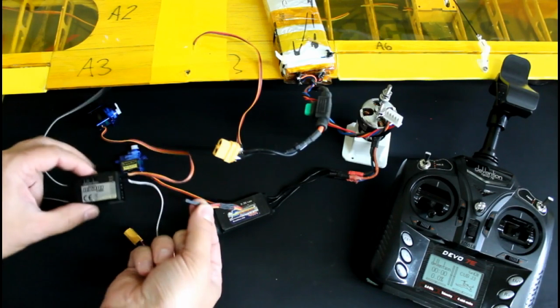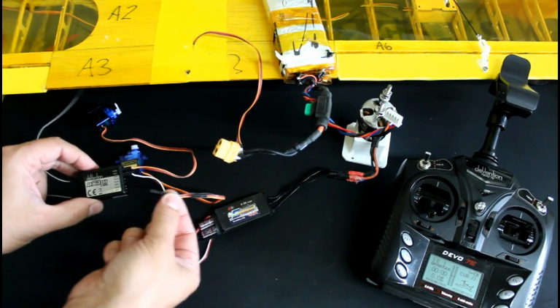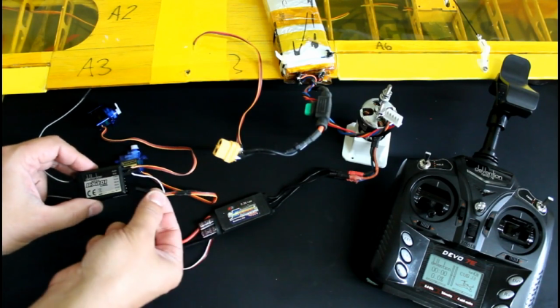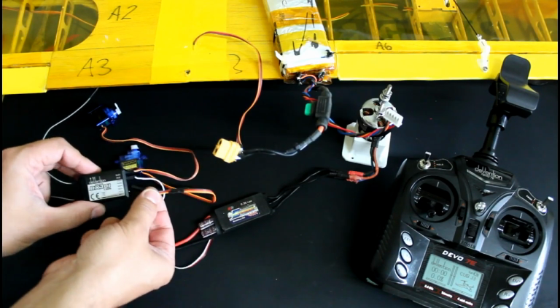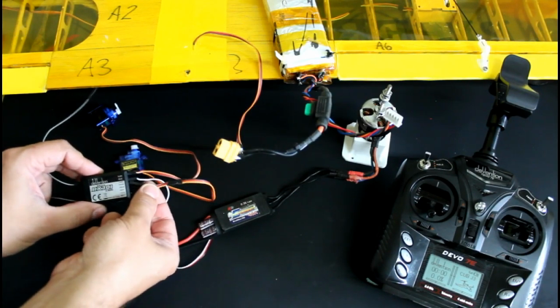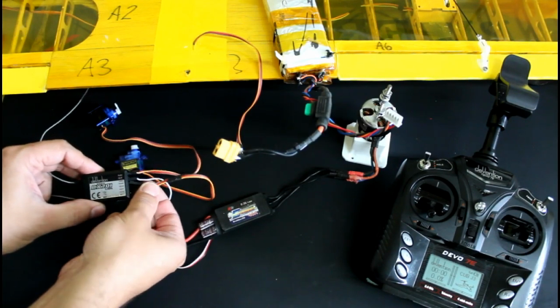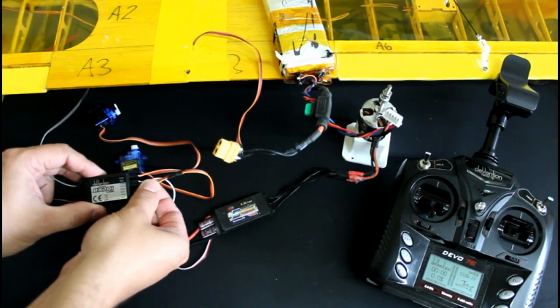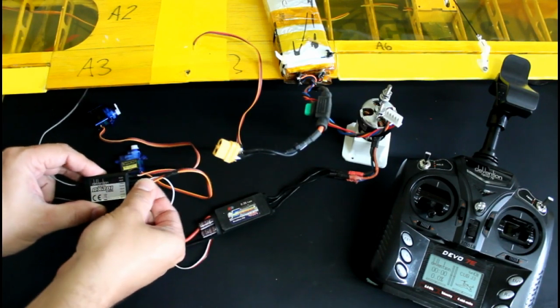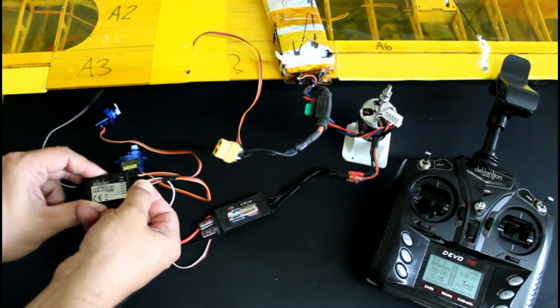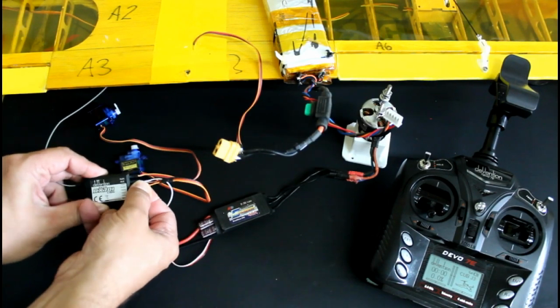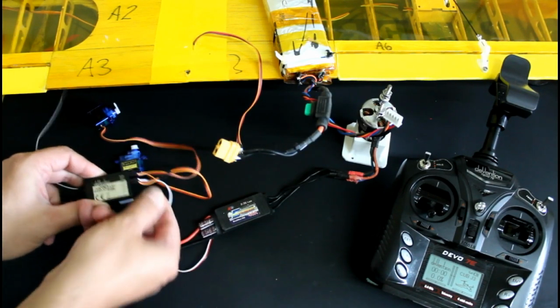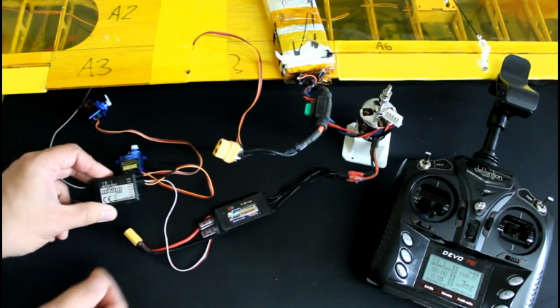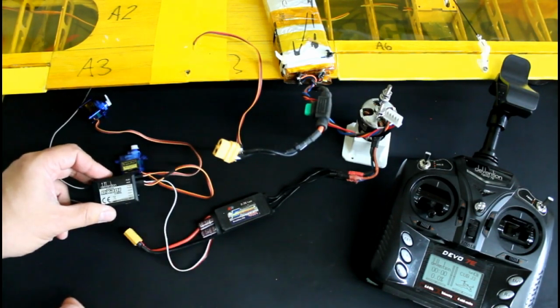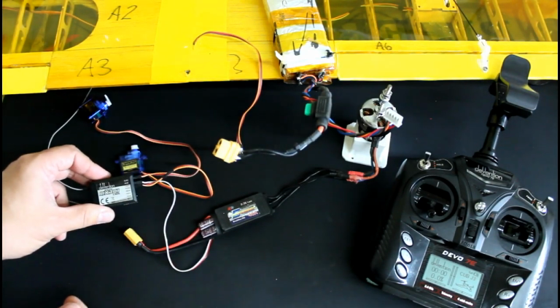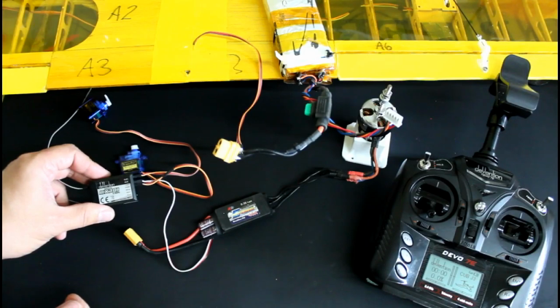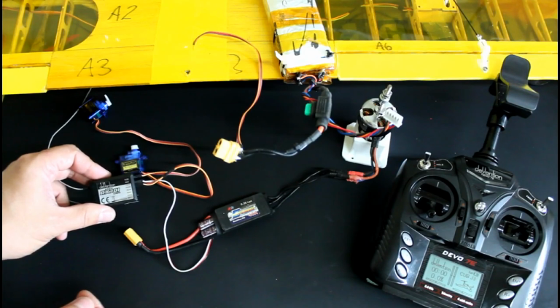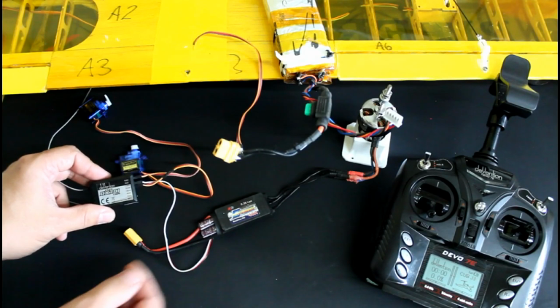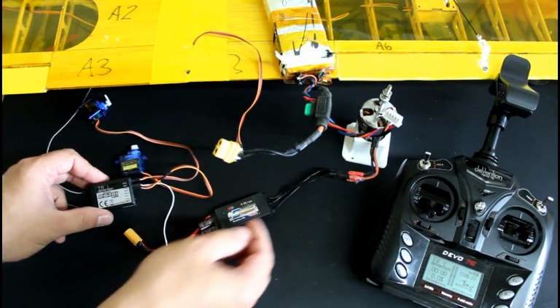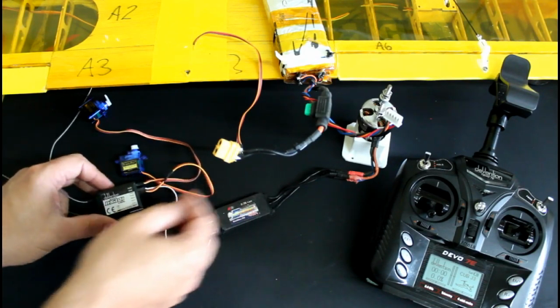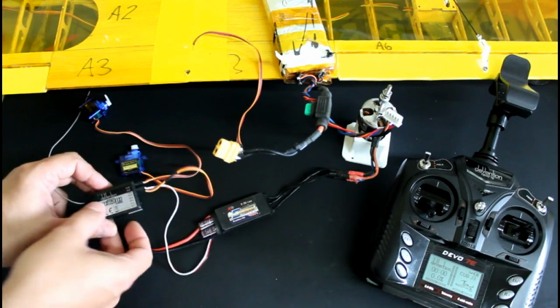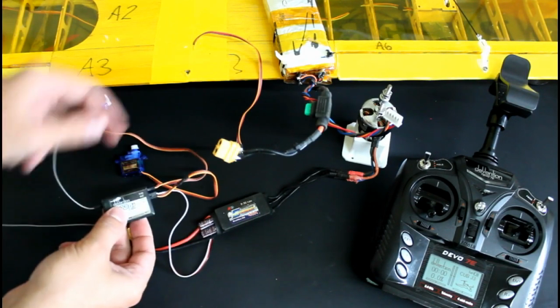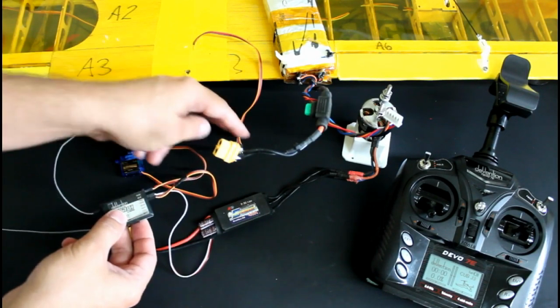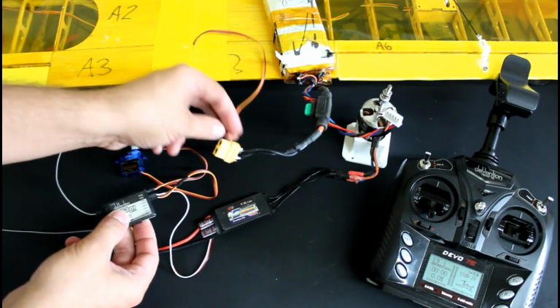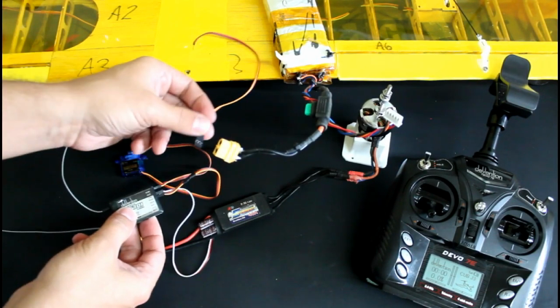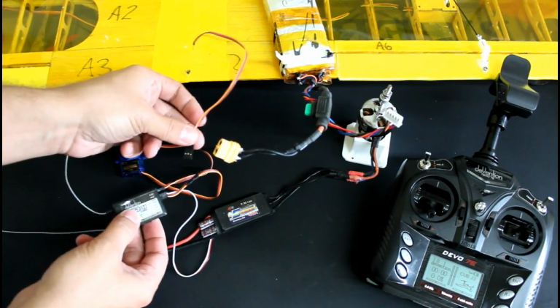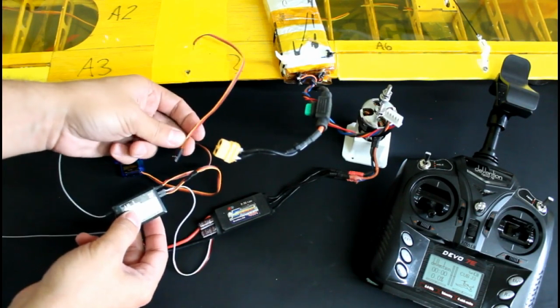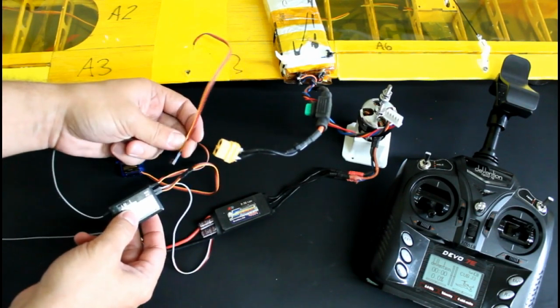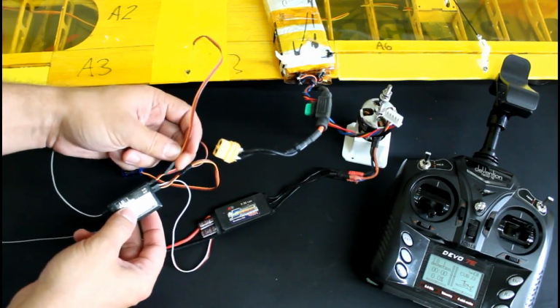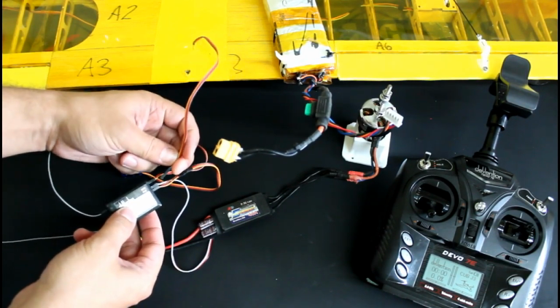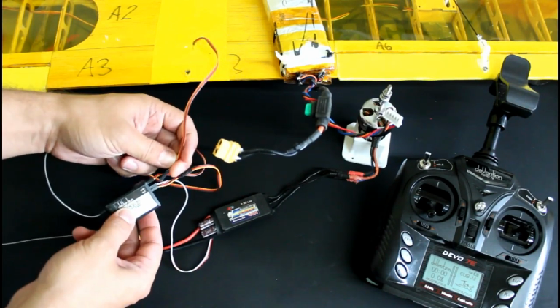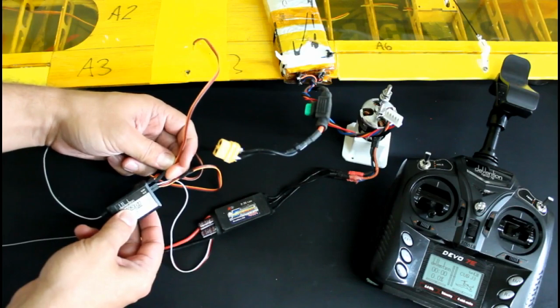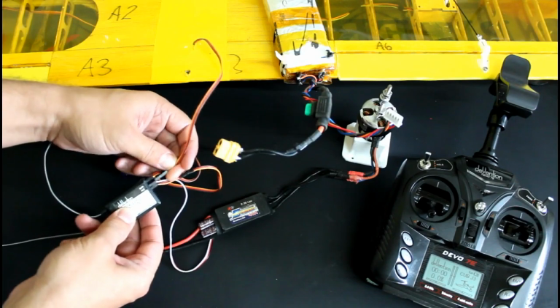Then you must connect the elevator and rudder servos in the same way. The cable coming from the aileron servos inside the wing connects to the specific port.